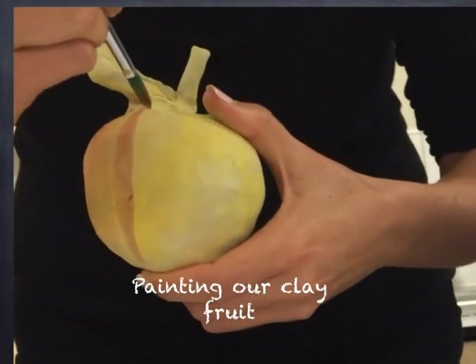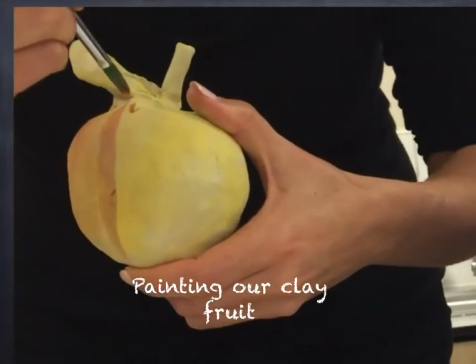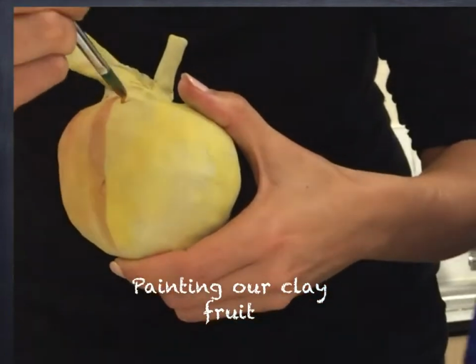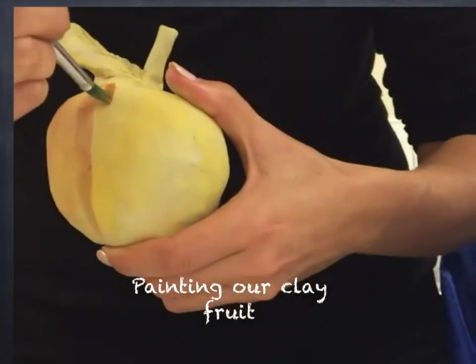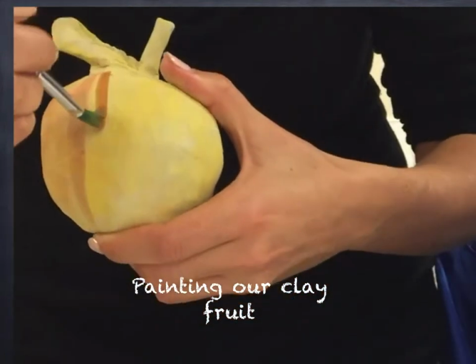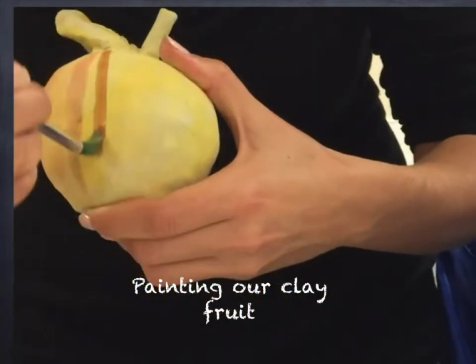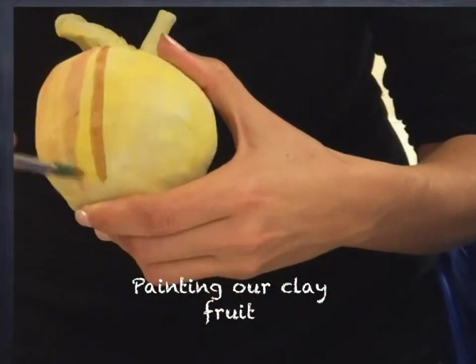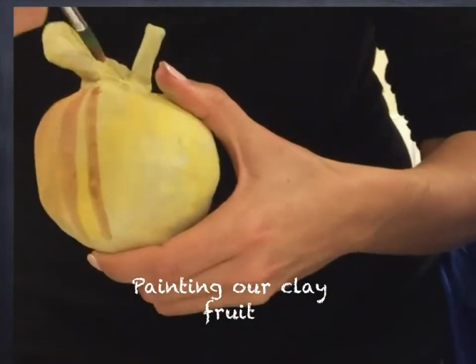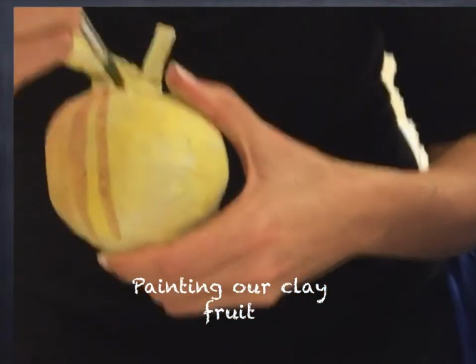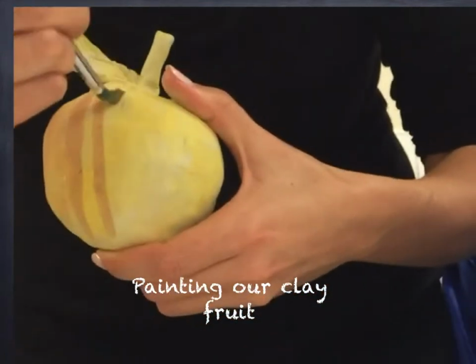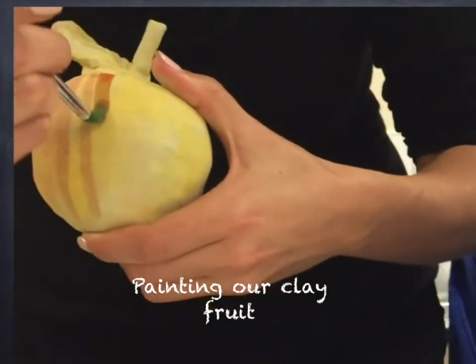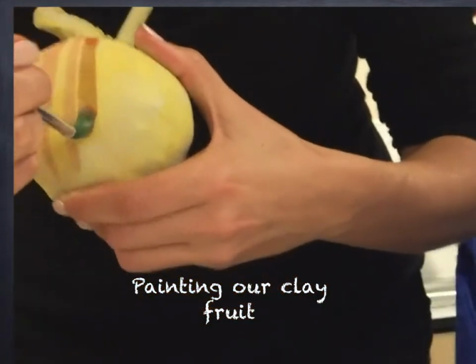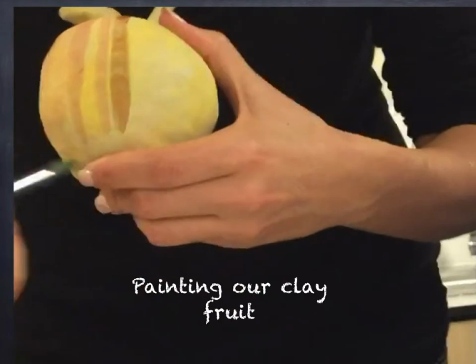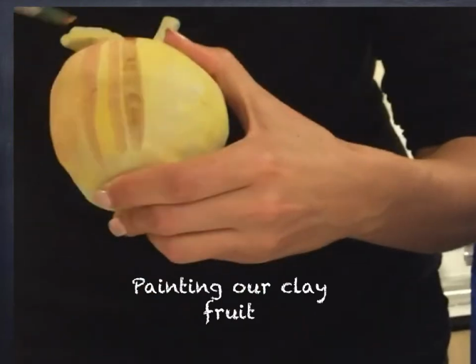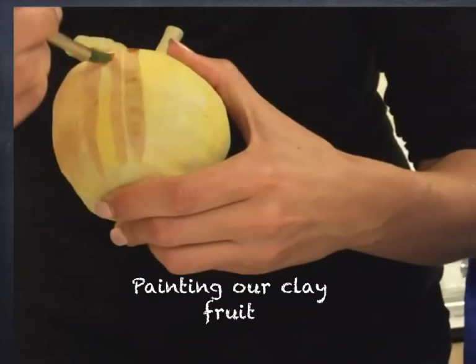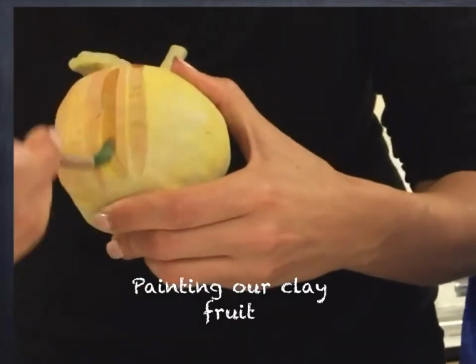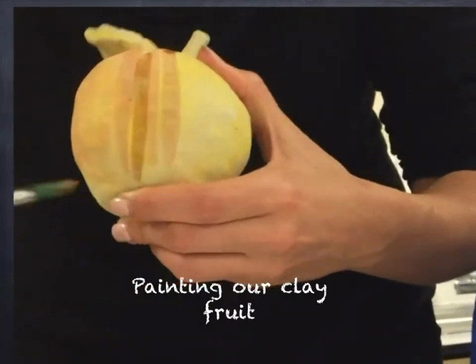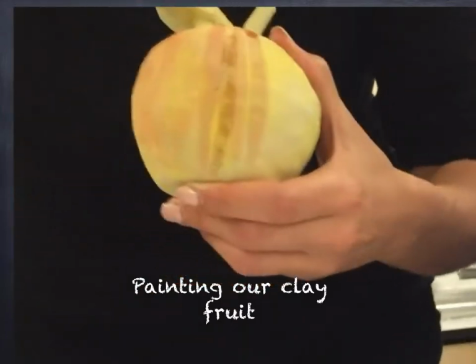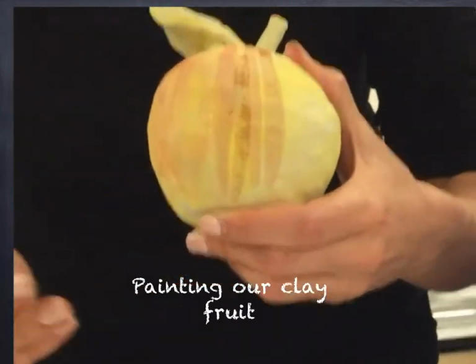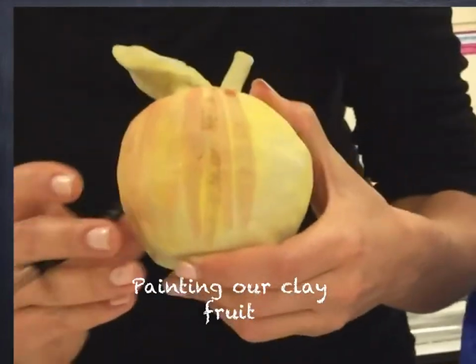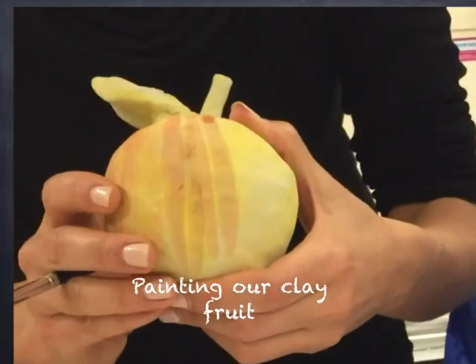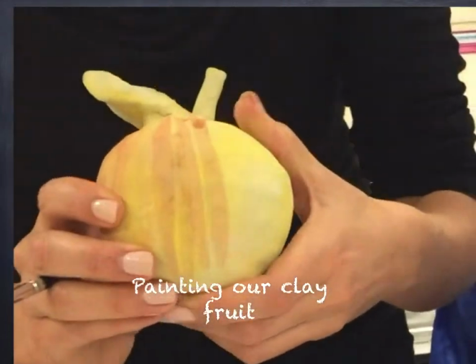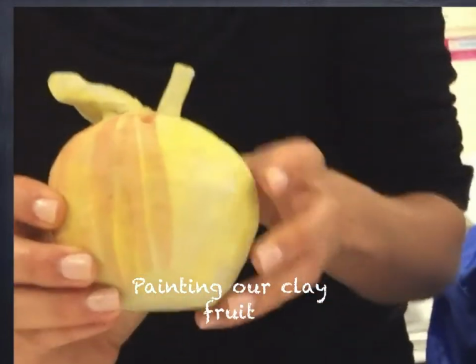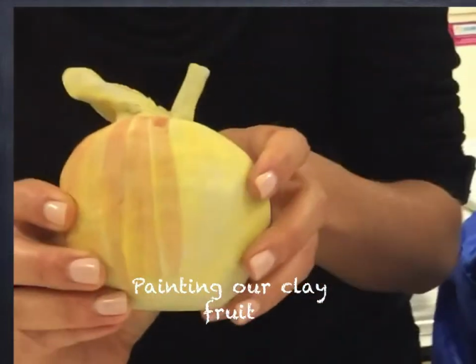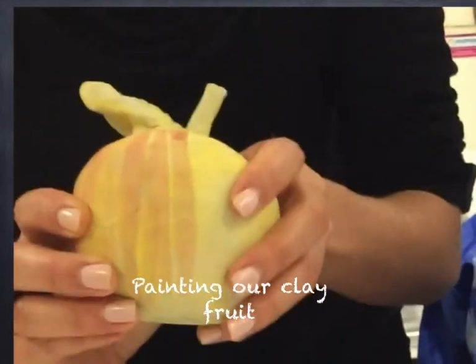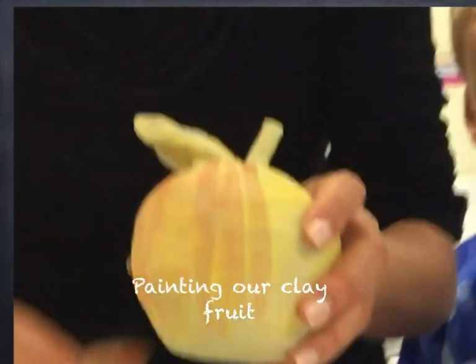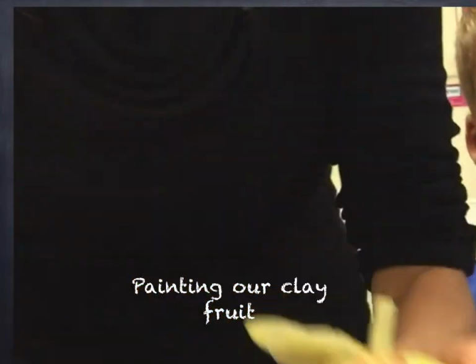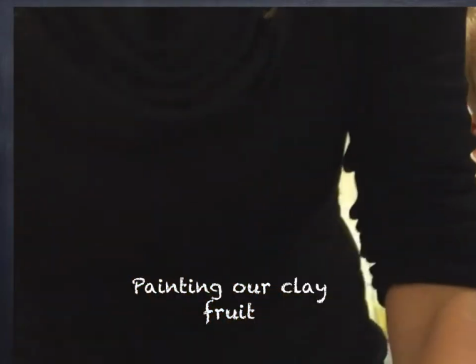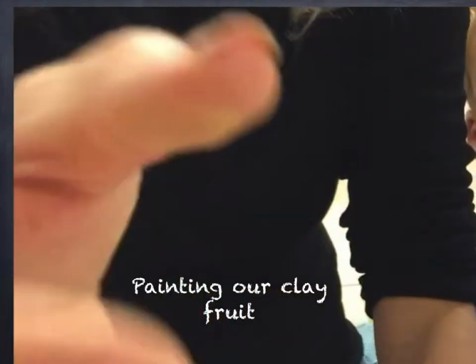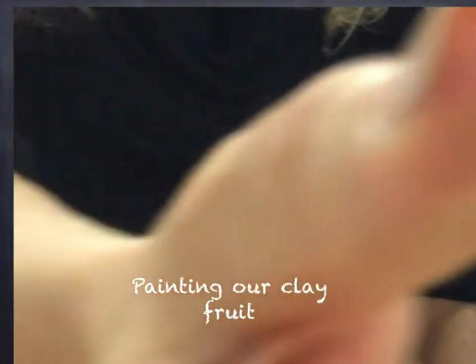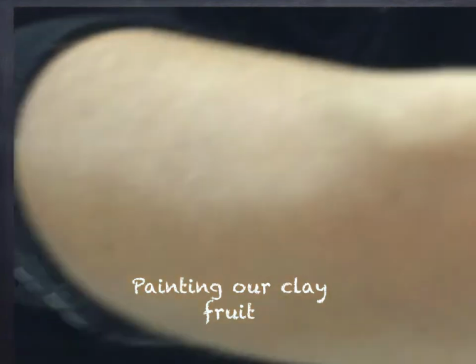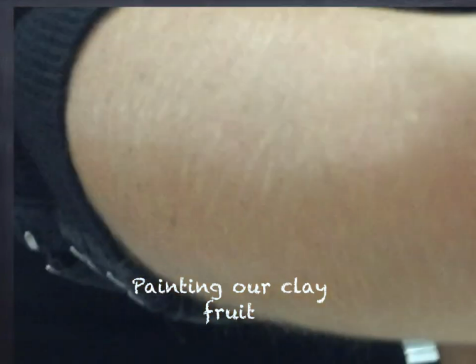It's very thin at the top. If you've got a green apple, you can use the green.